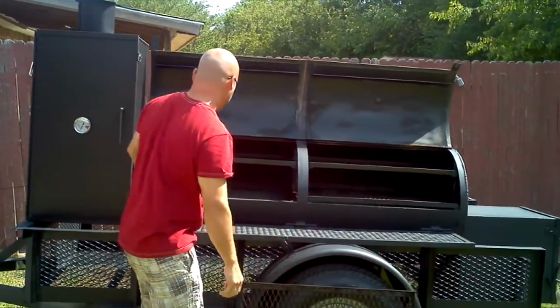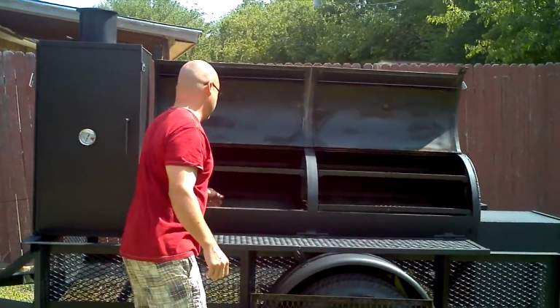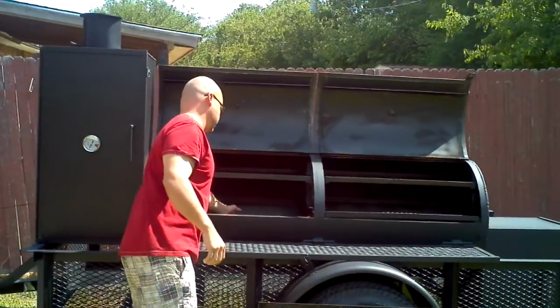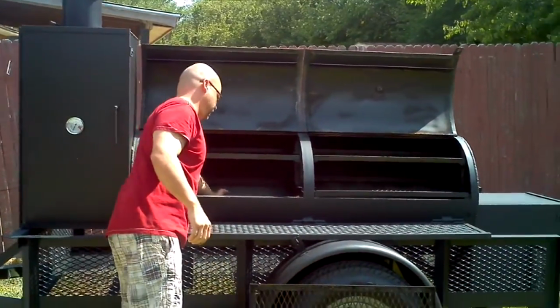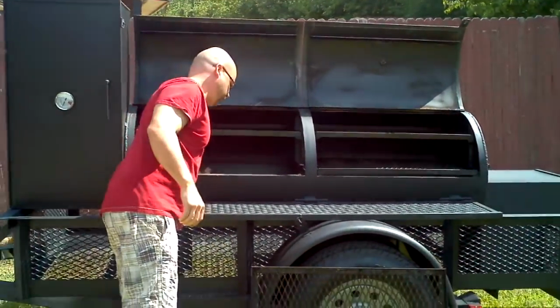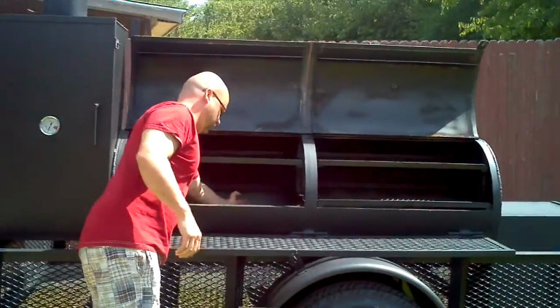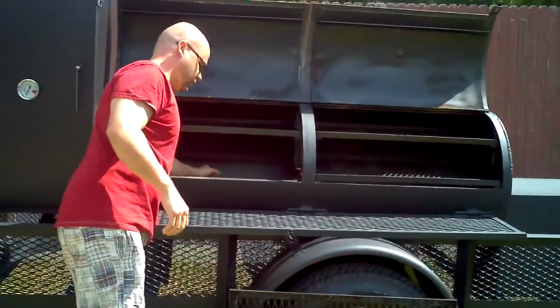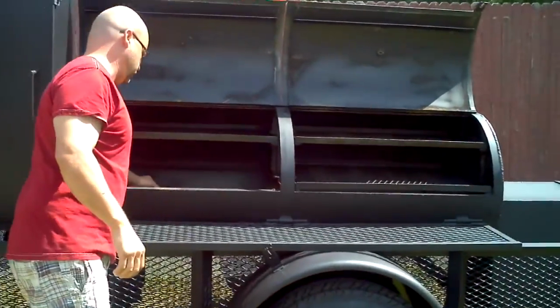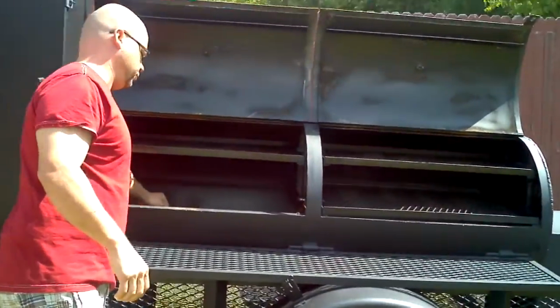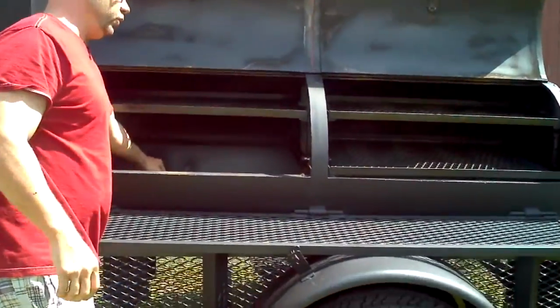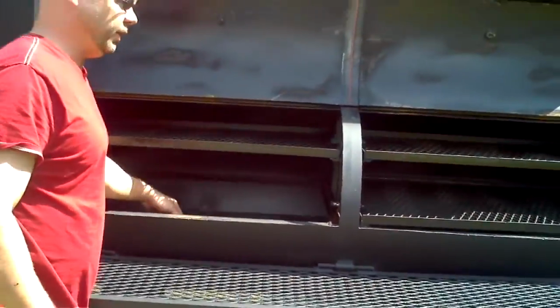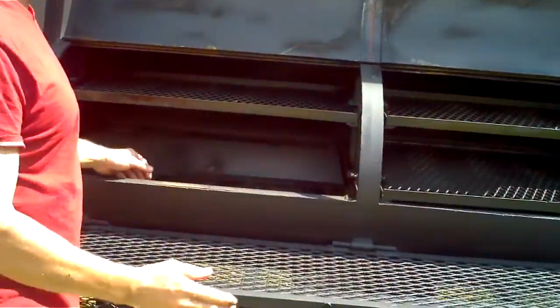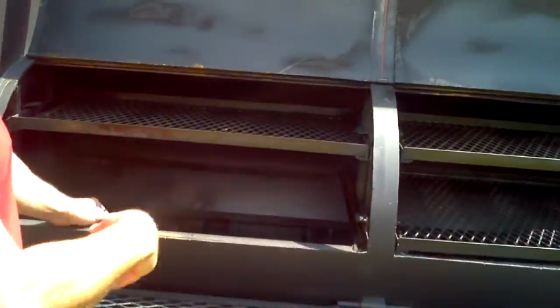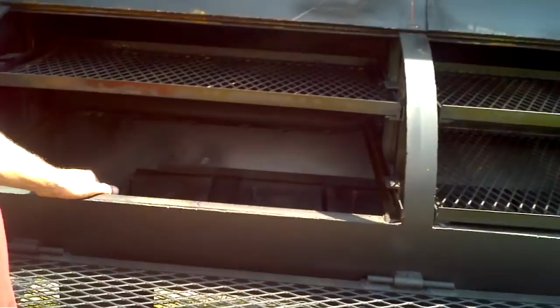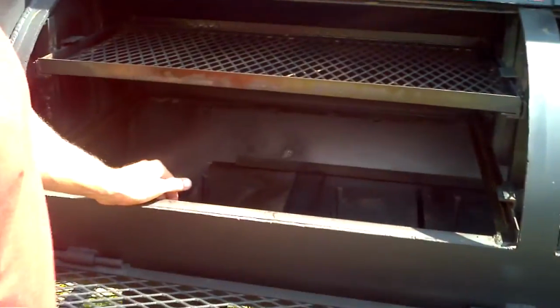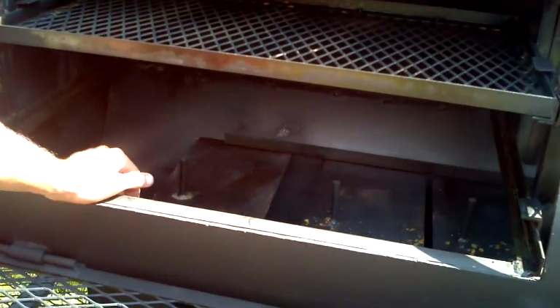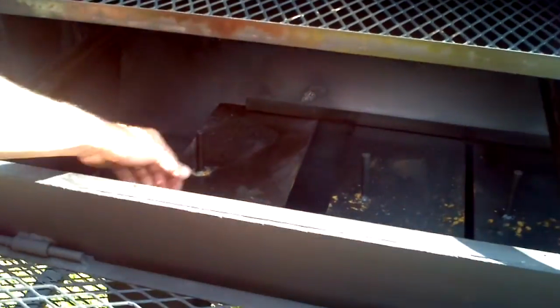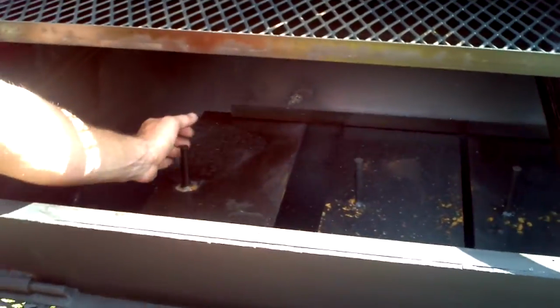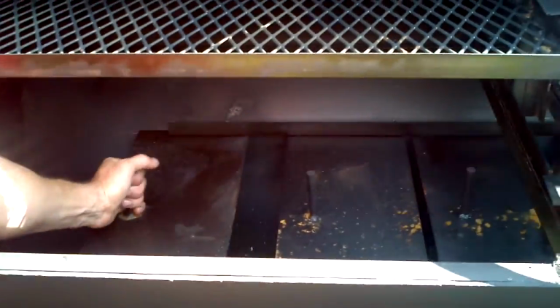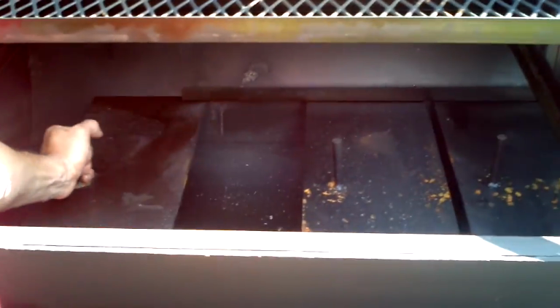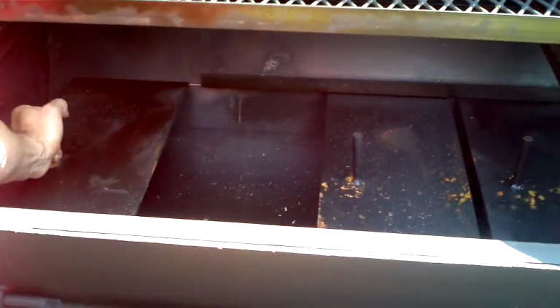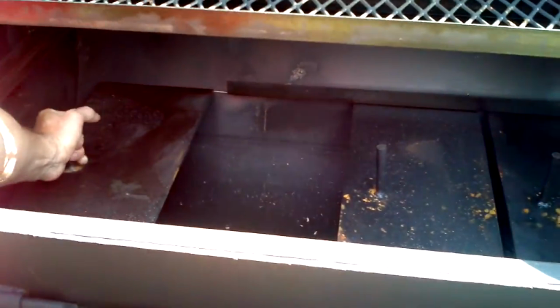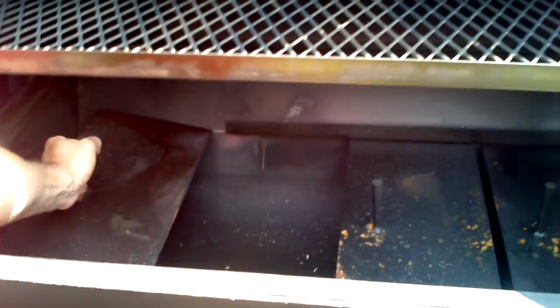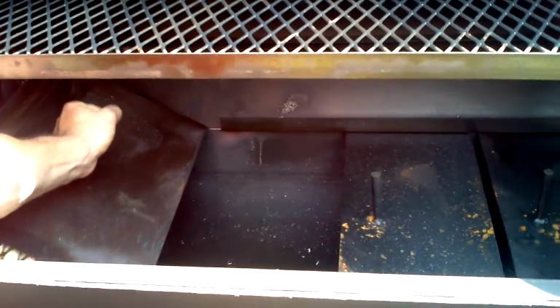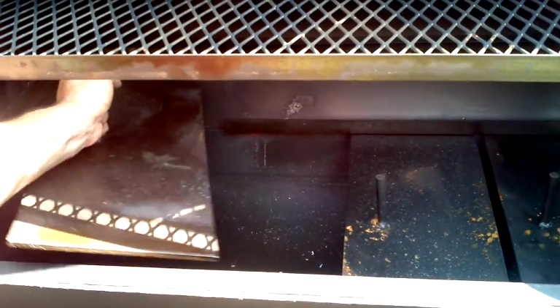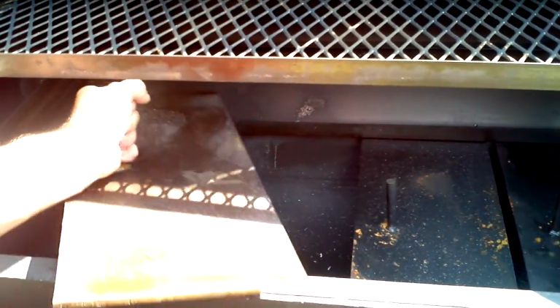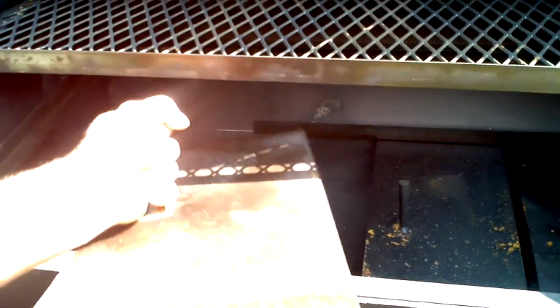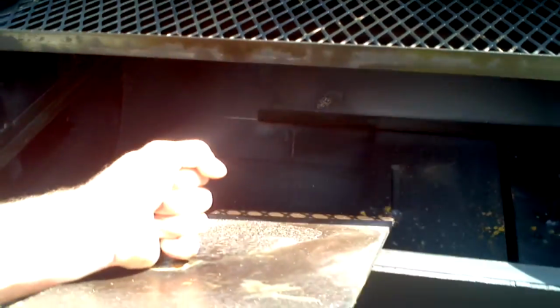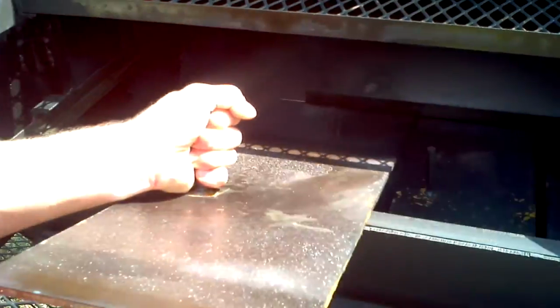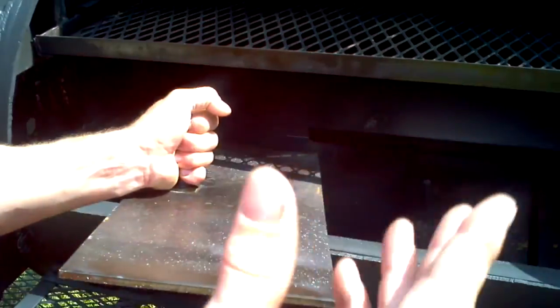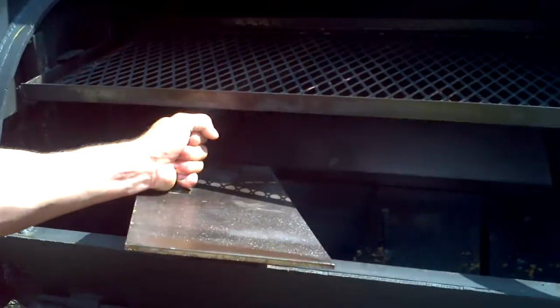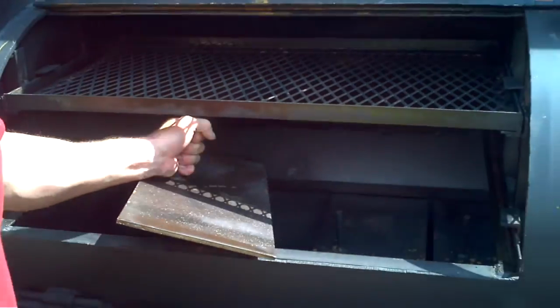Inside, there's five adjustable tuning plates to even out your cooking temperature. Slide them all the way to the left. You can pull them out one by one to easily clean it.